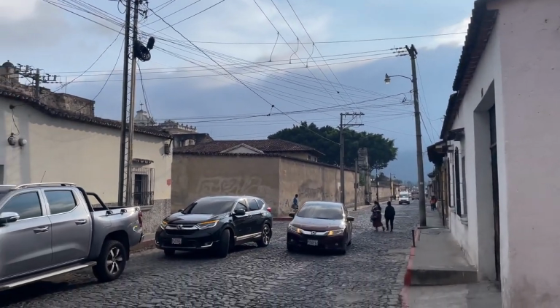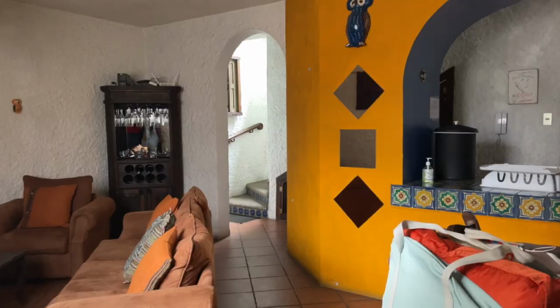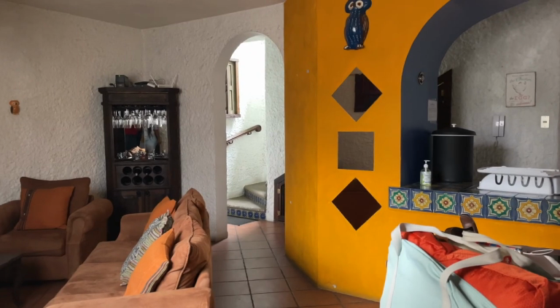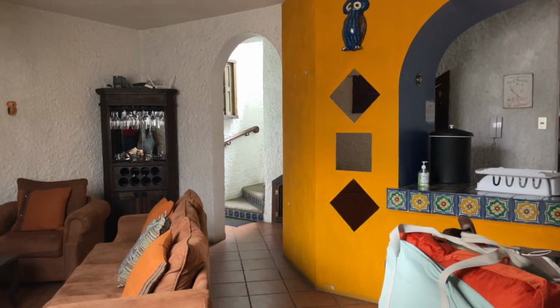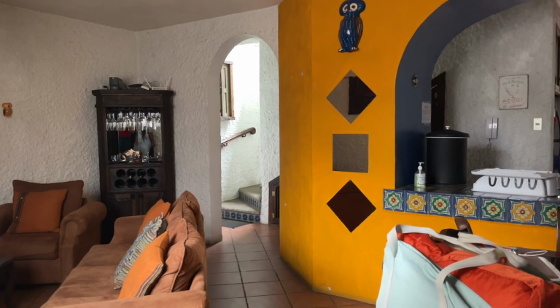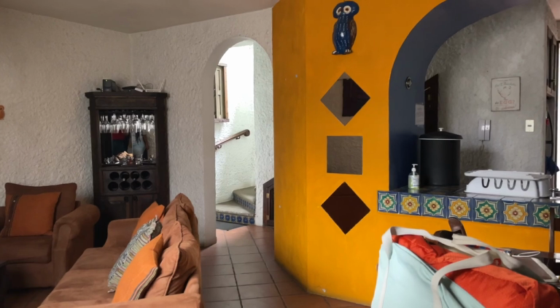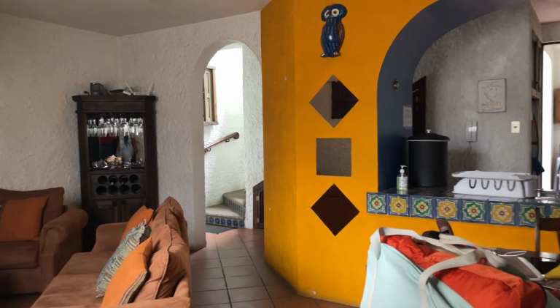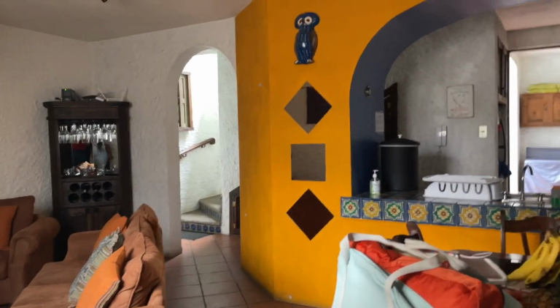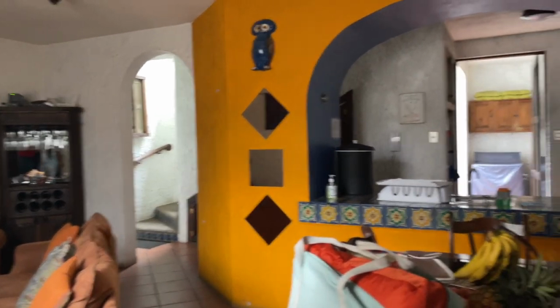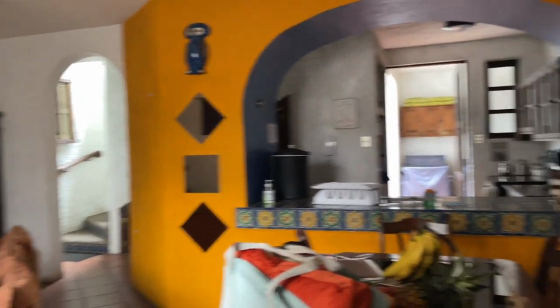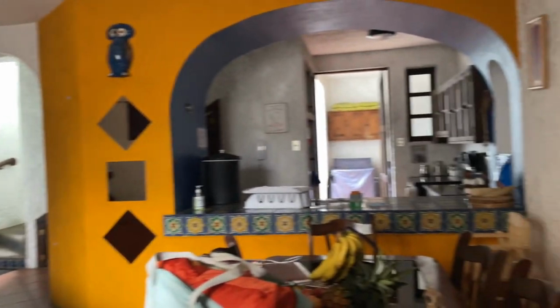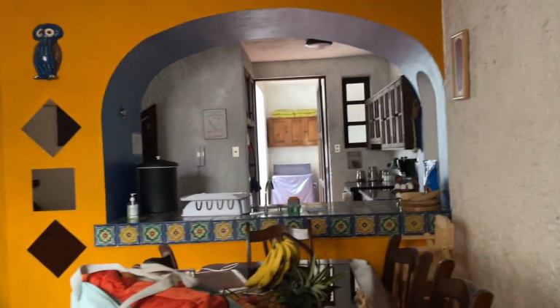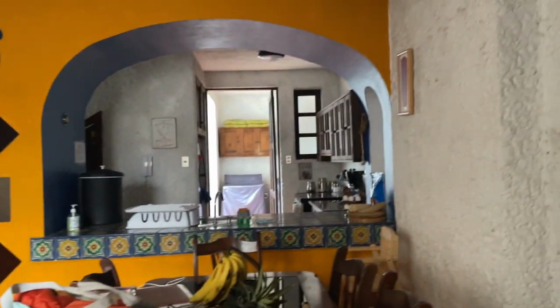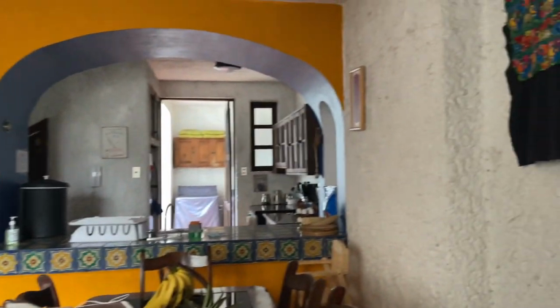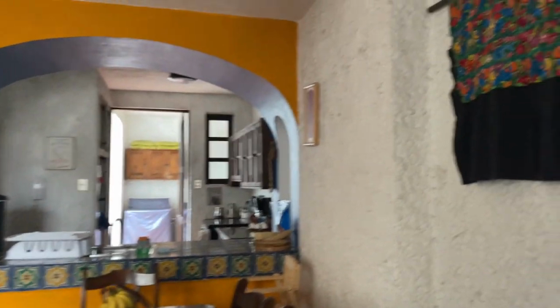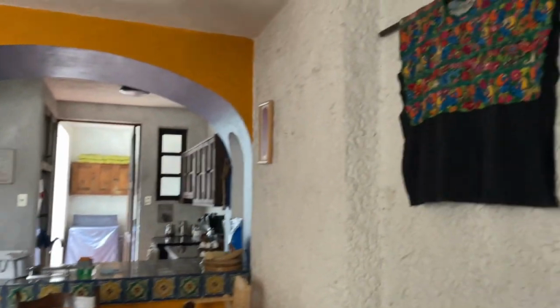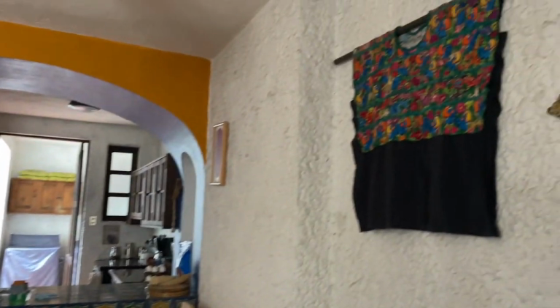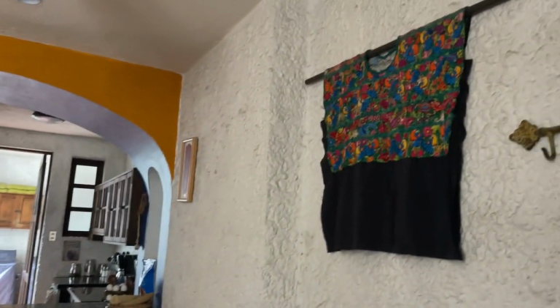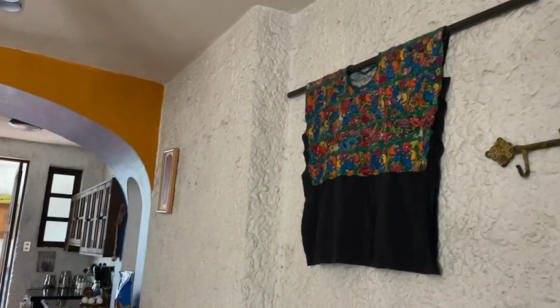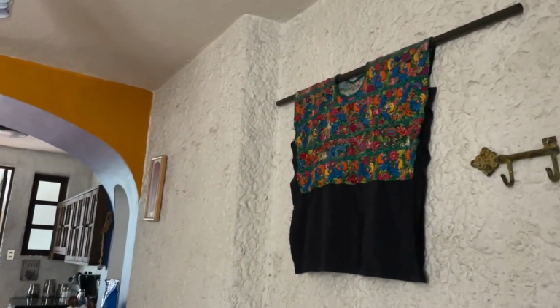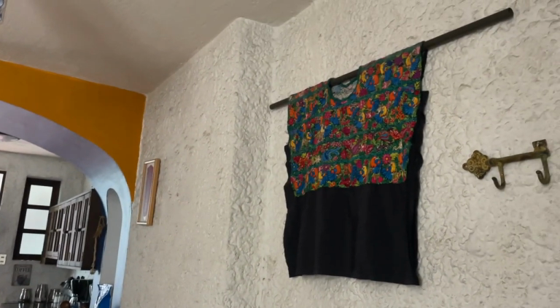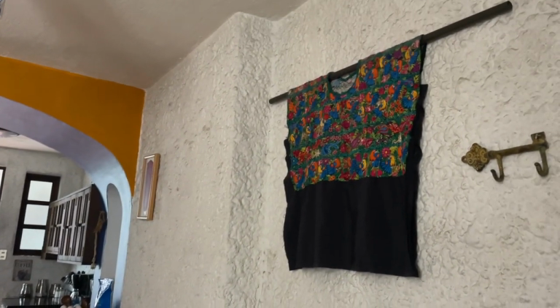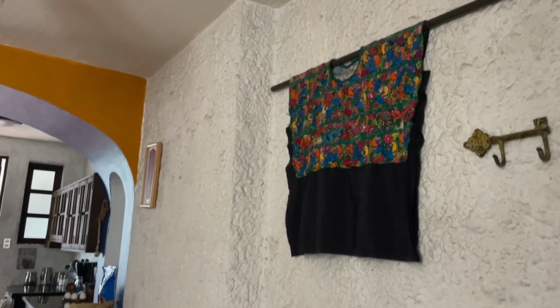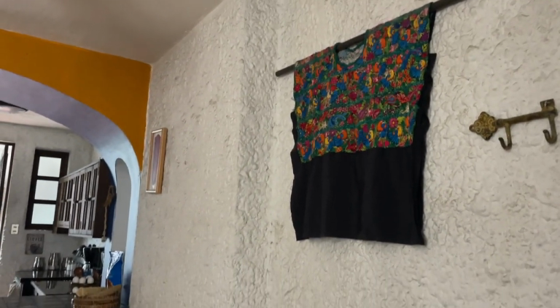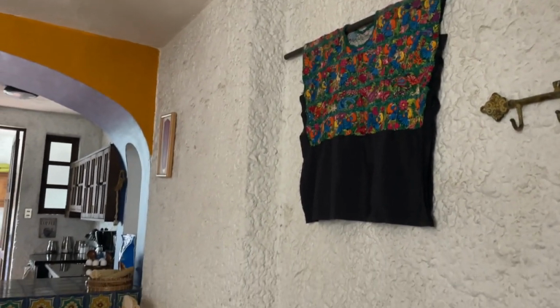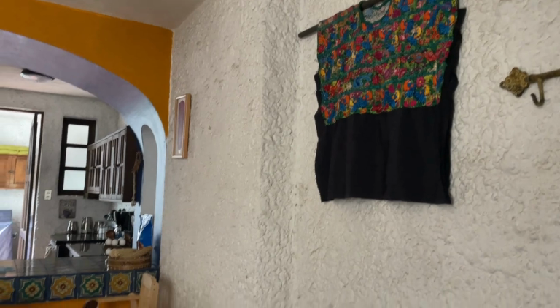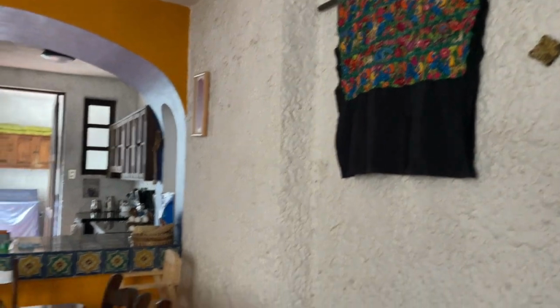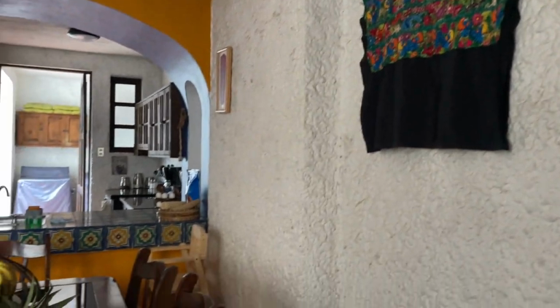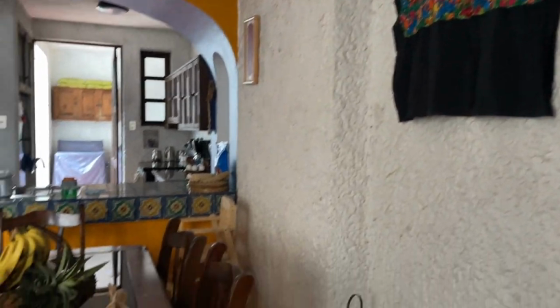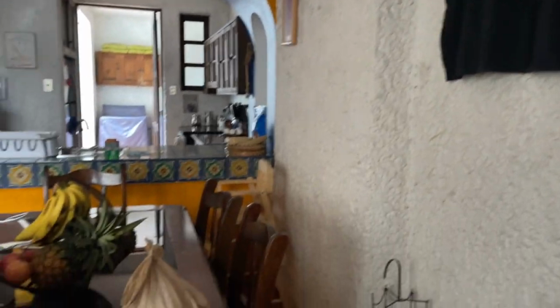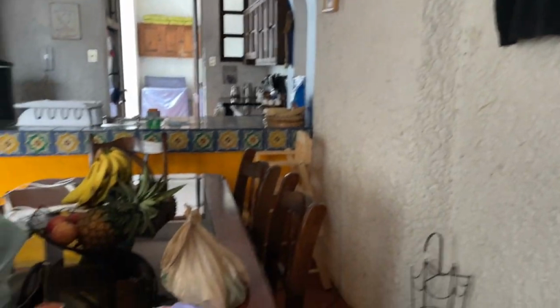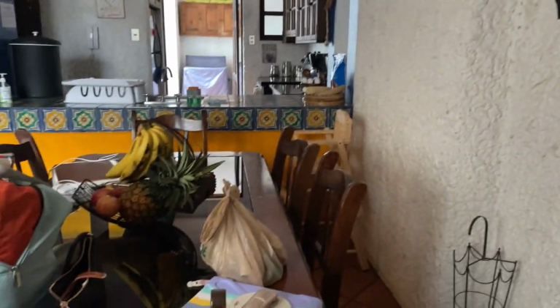This is our Airbnb. We have a three-bedroom, two-floor Airbnb. There are four bathrooms here. This is the living room area.